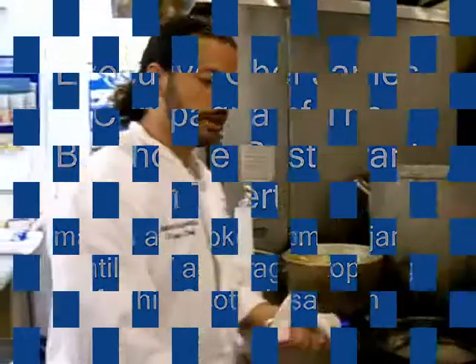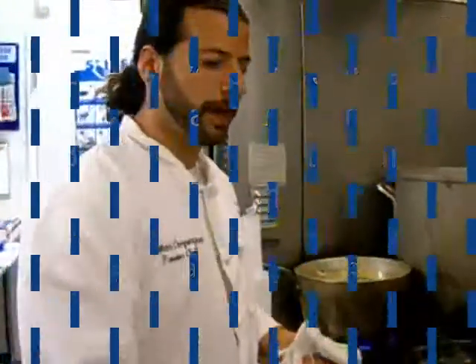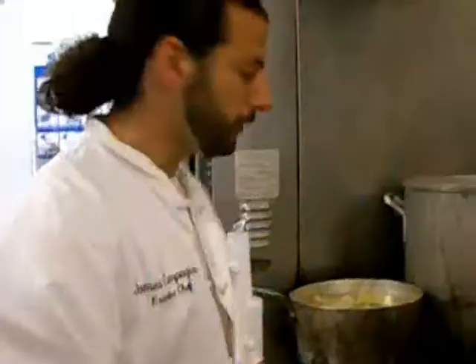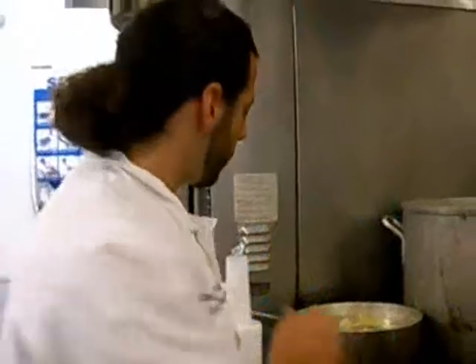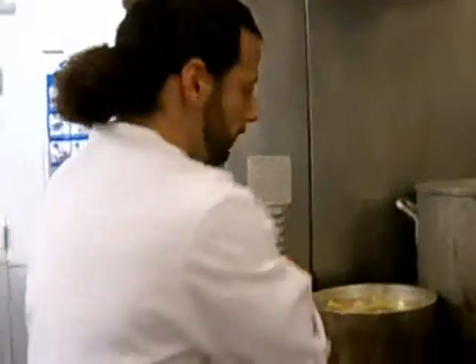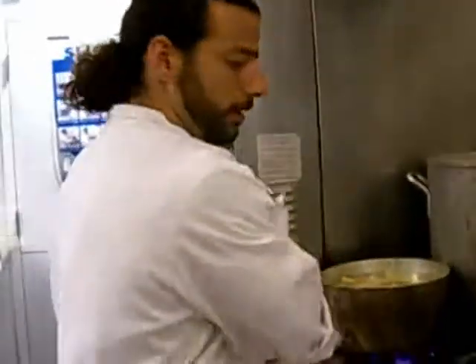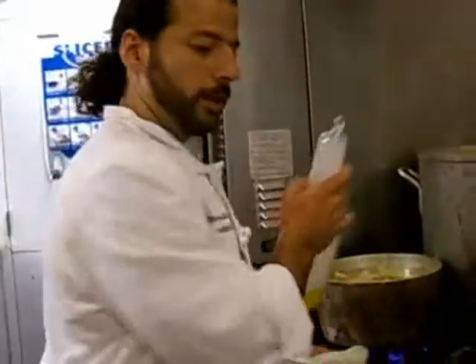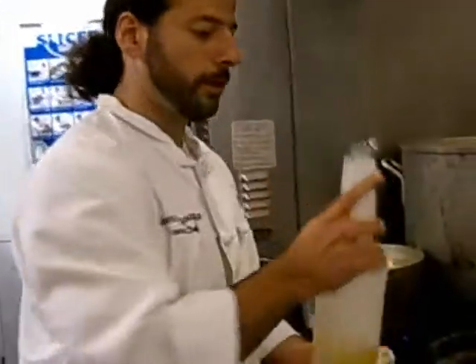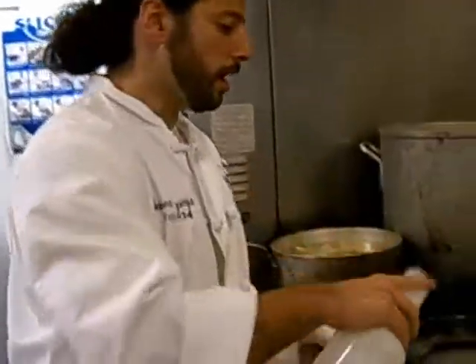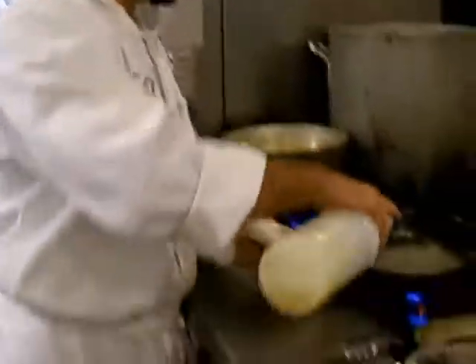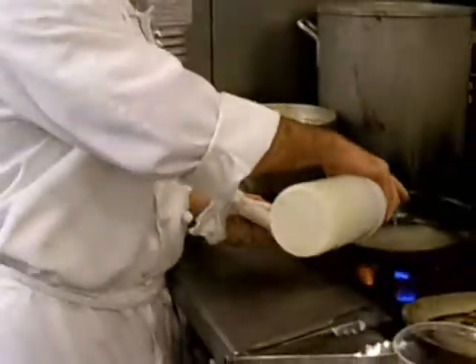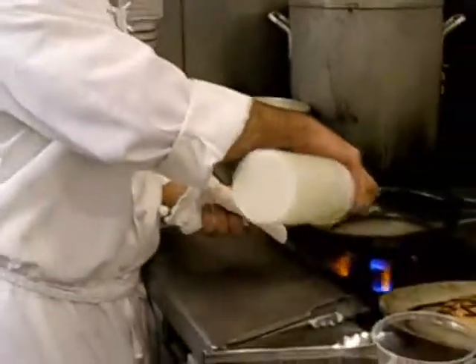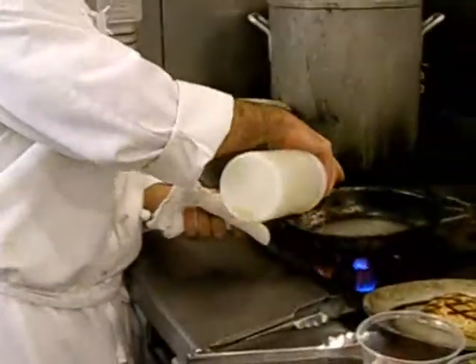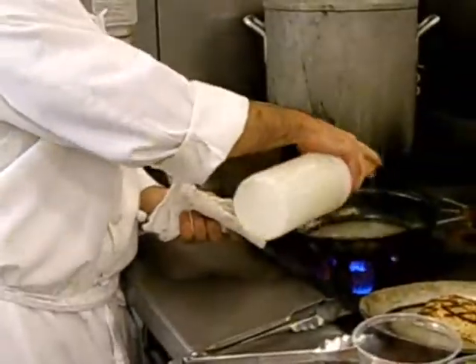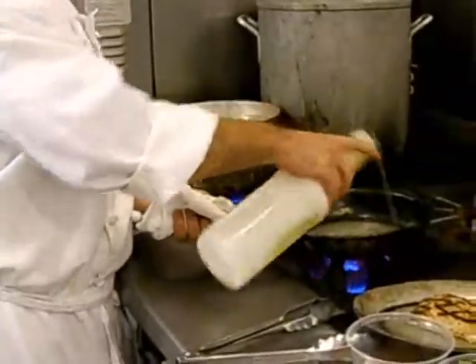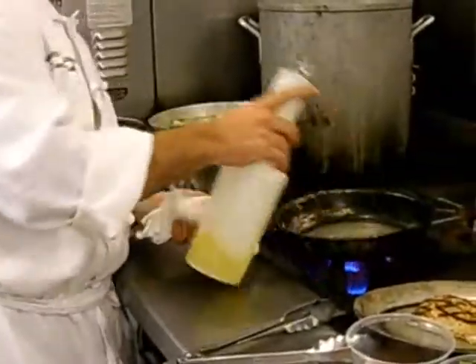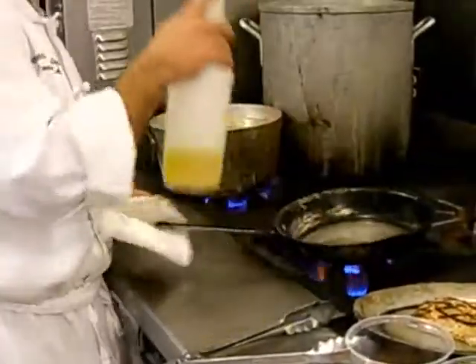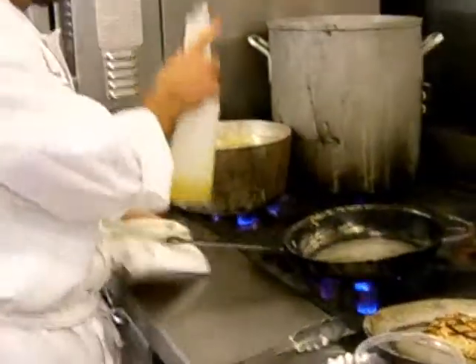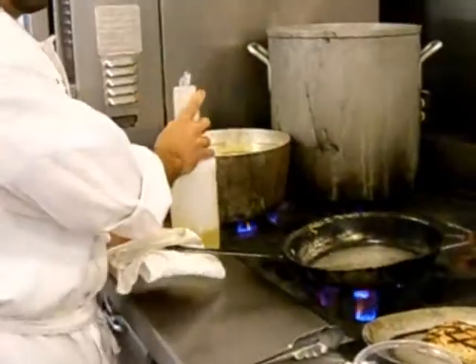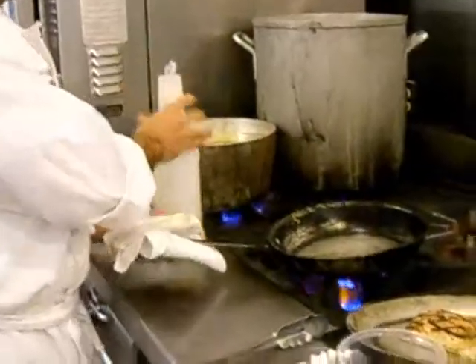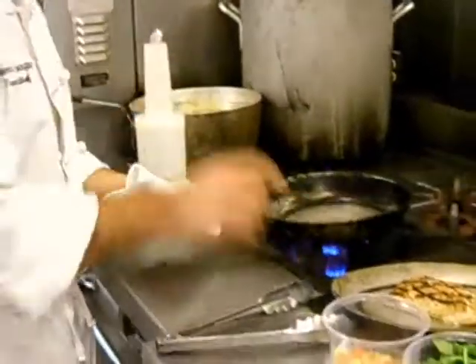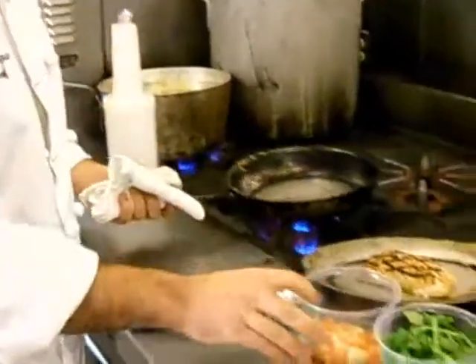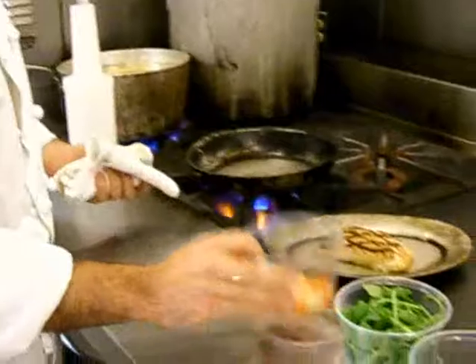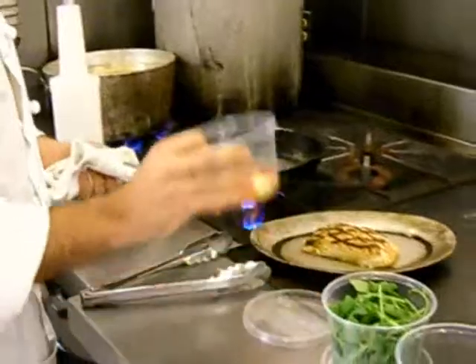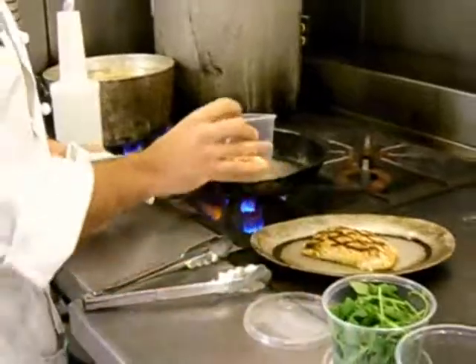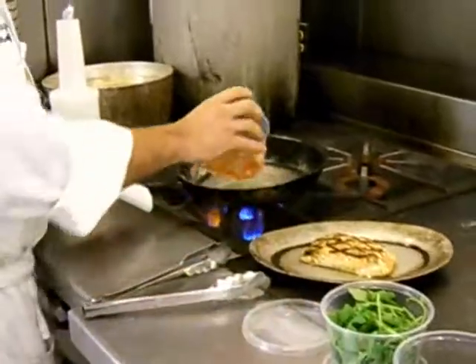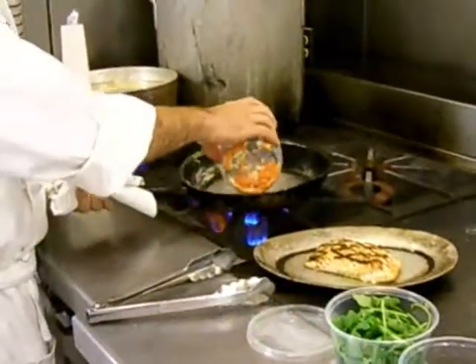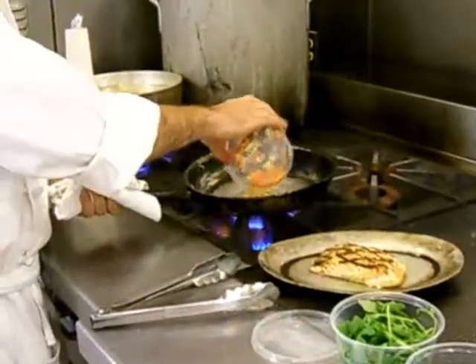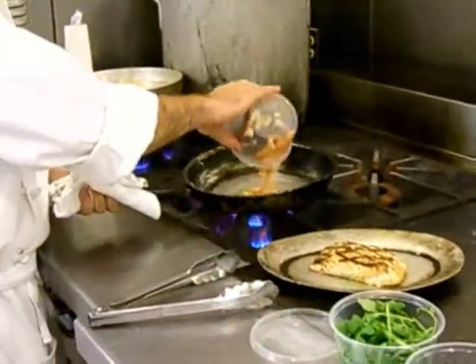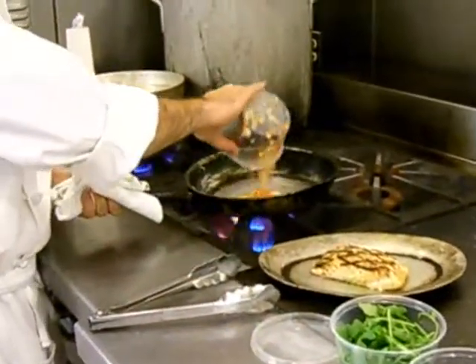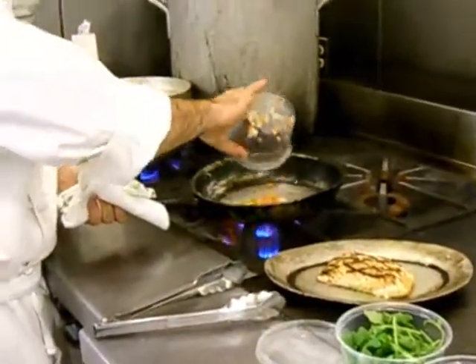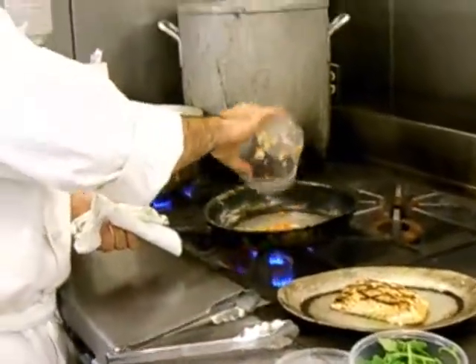Get the pan nice and hot, add a little oil, and then we're going to add the mirepoix — celery, carrots, and onions.